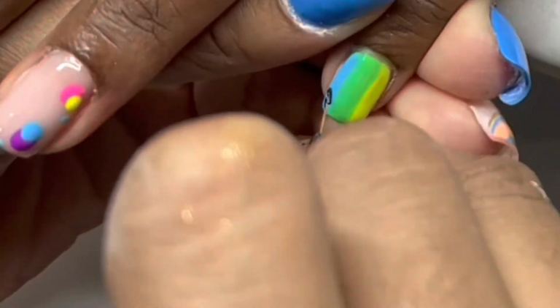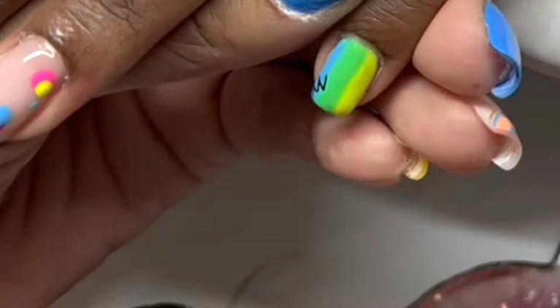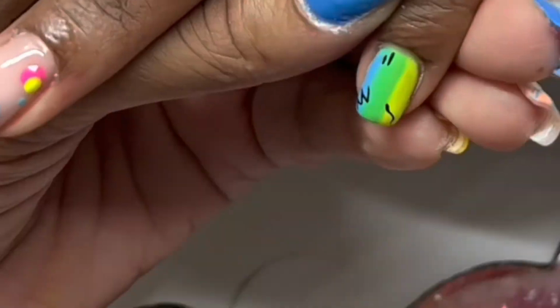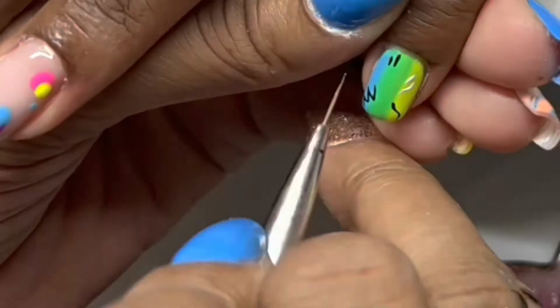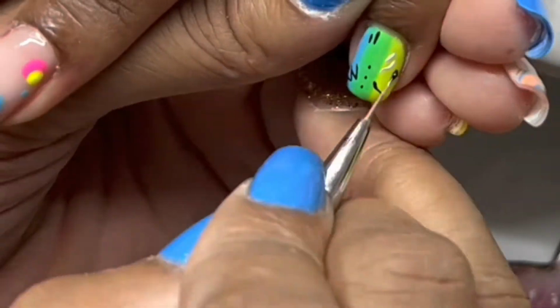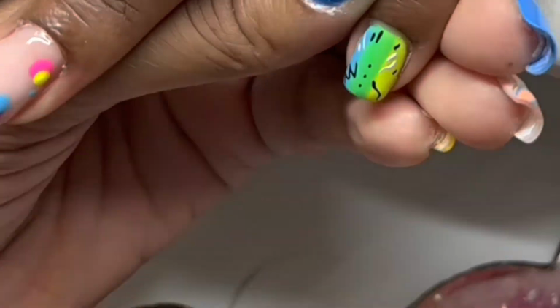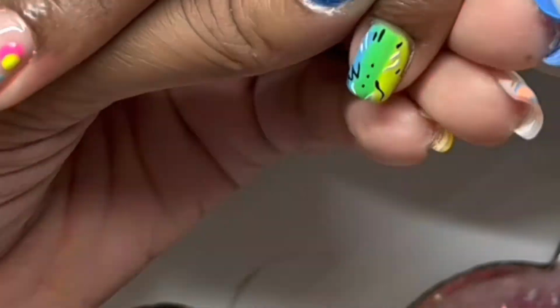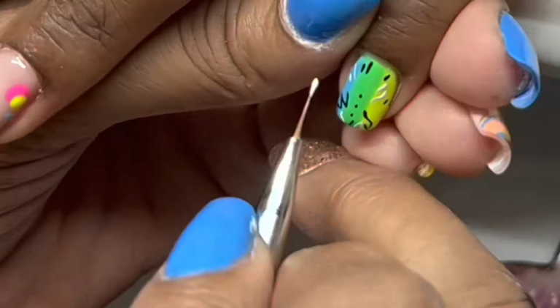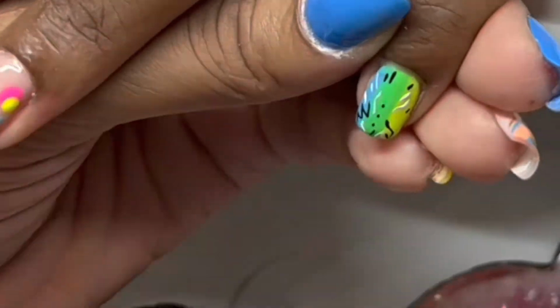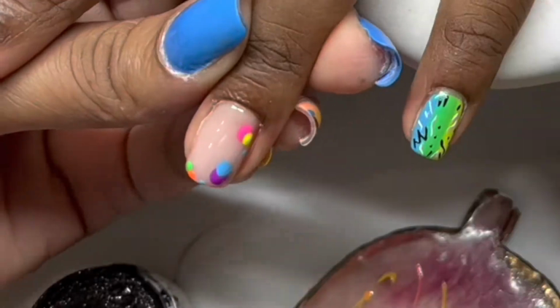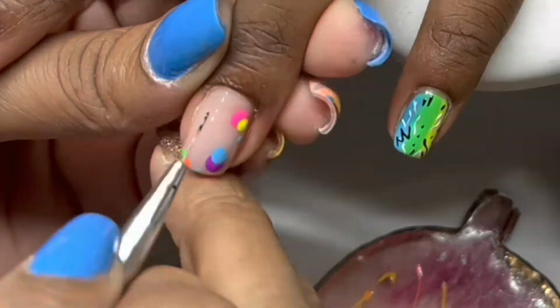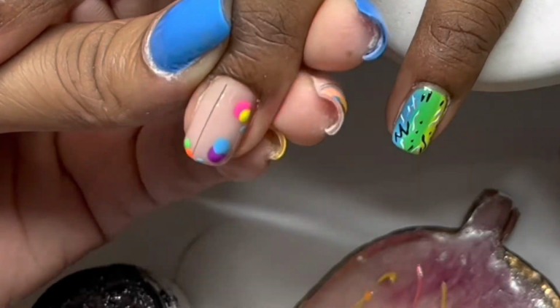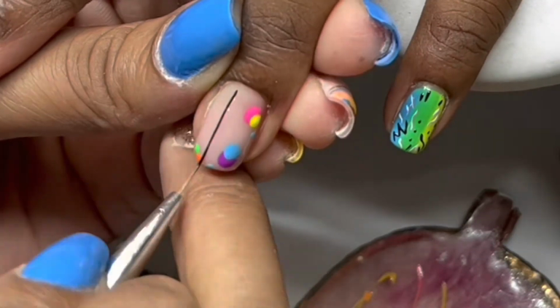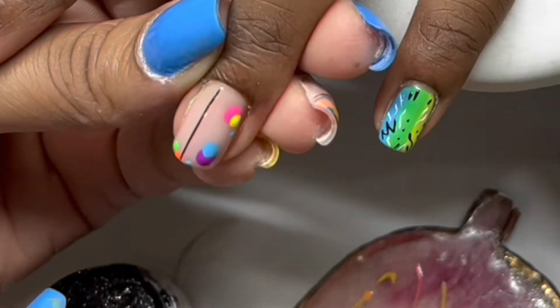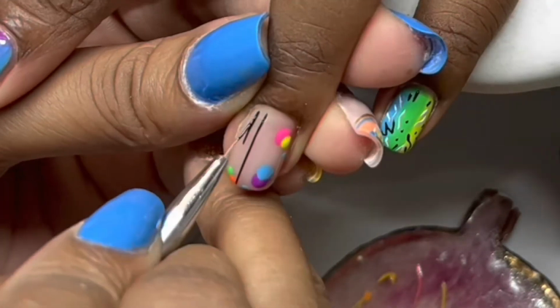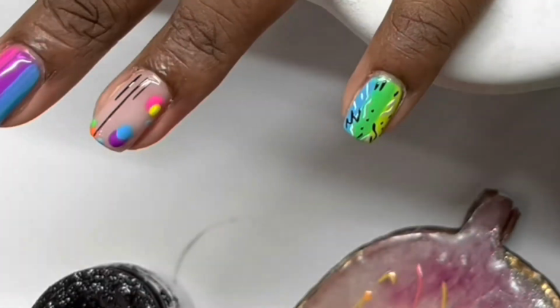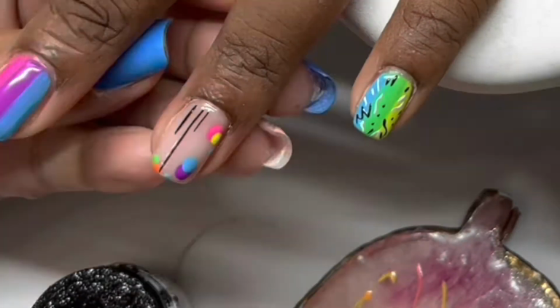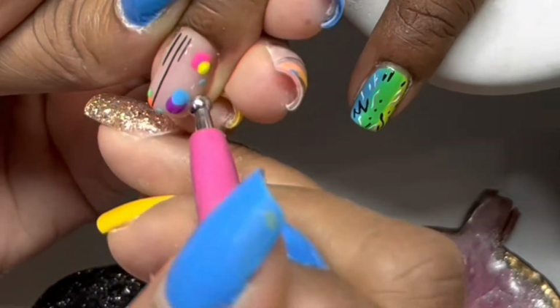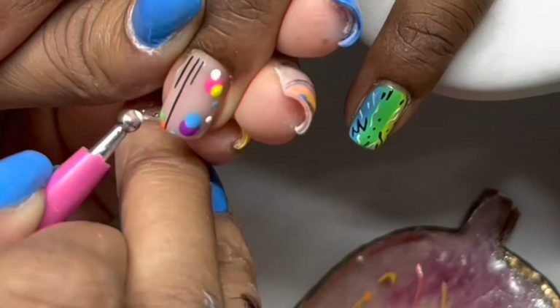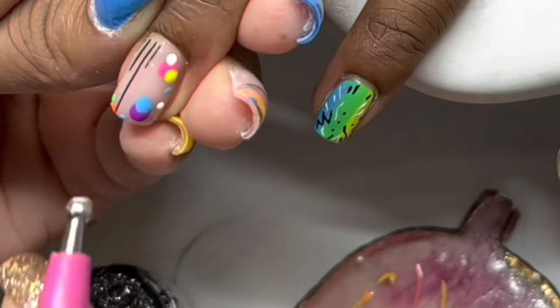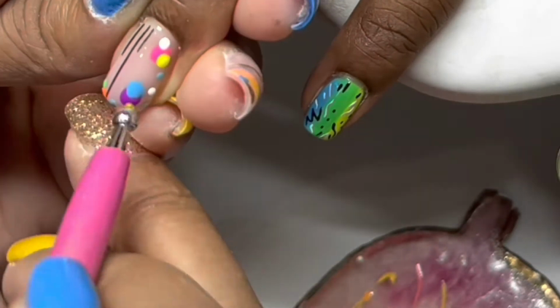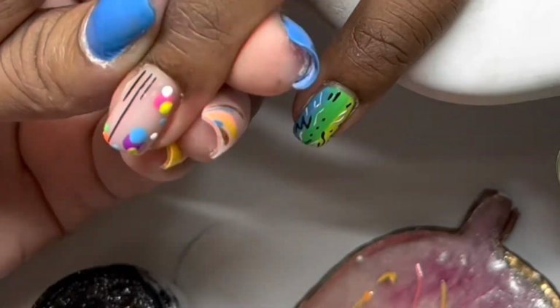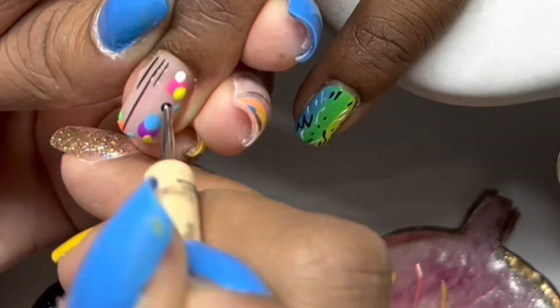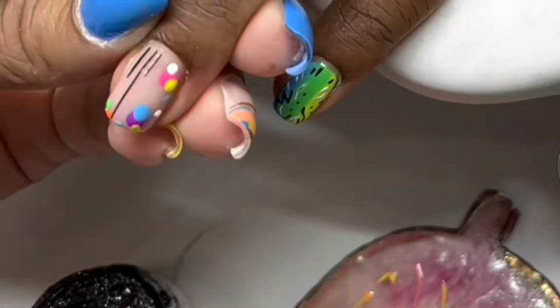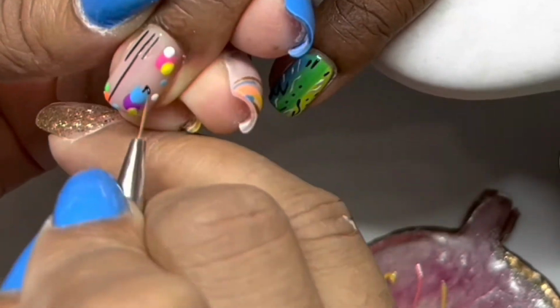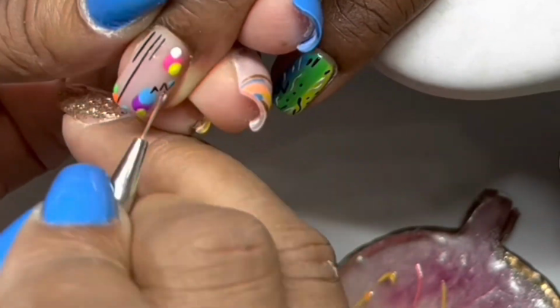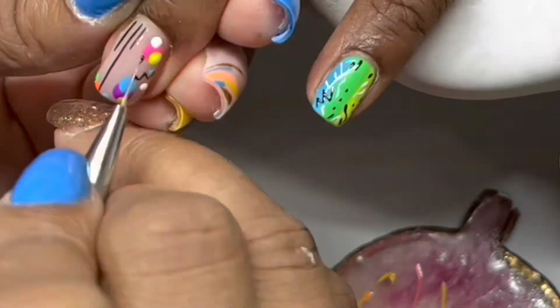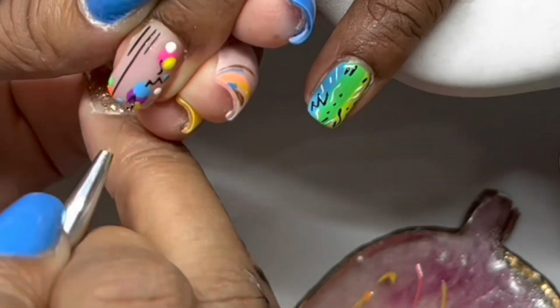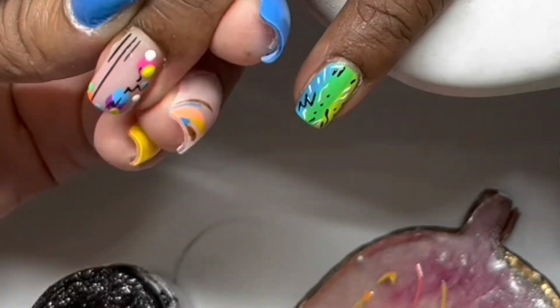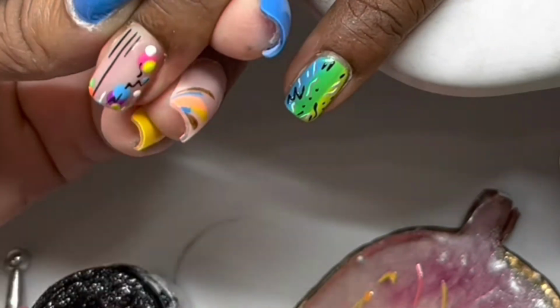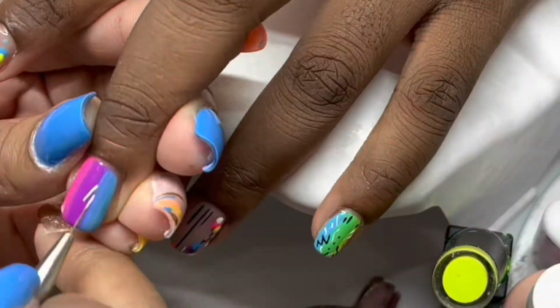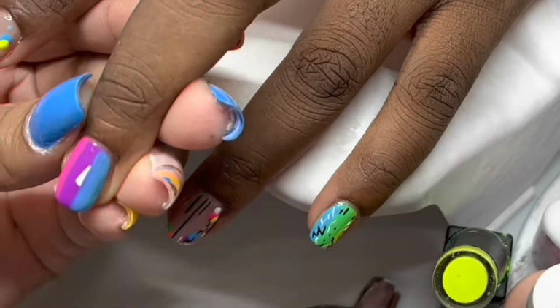Then I'll go in and do a little doodling on top of the multicolored nails. The black and white gel paint came from my Young Nails gel paint kit — the colors are Color Fizz and Overdrive.